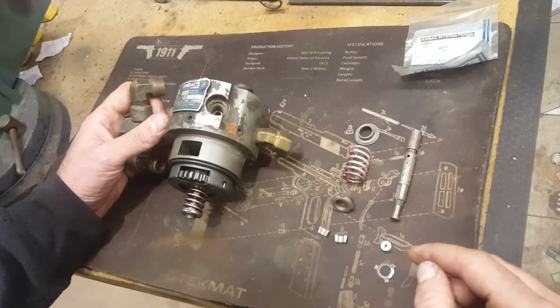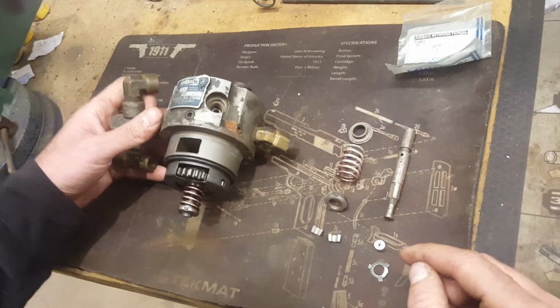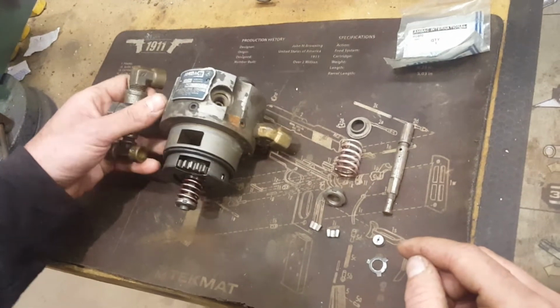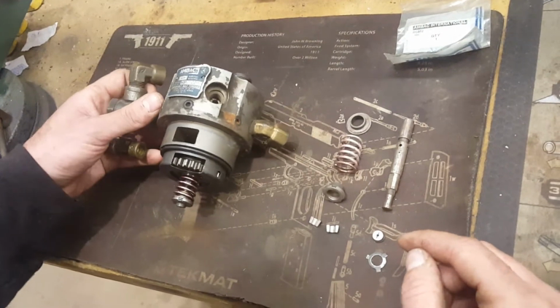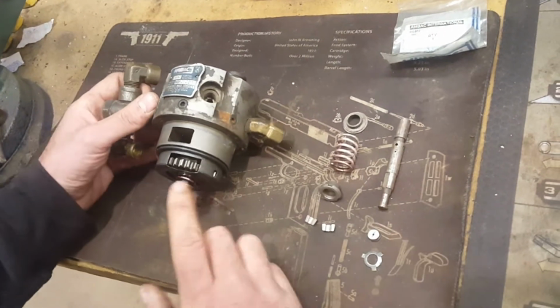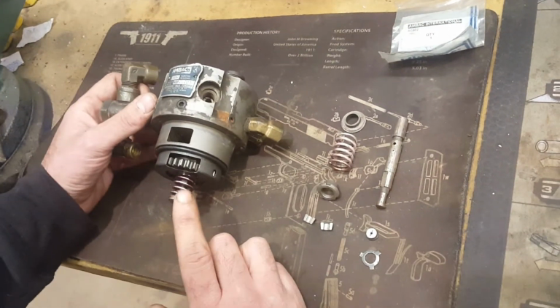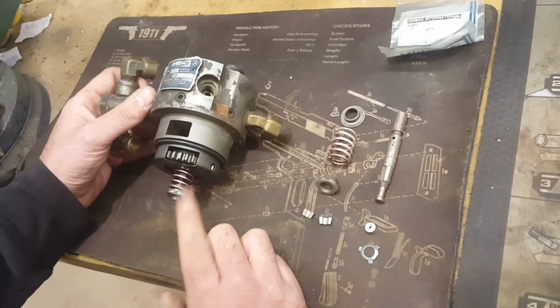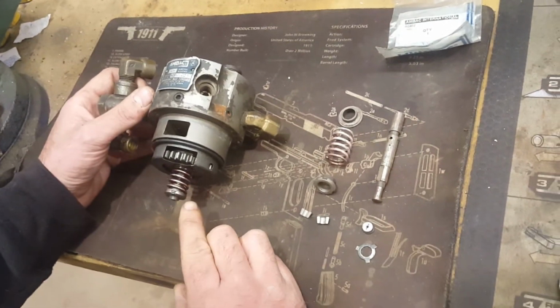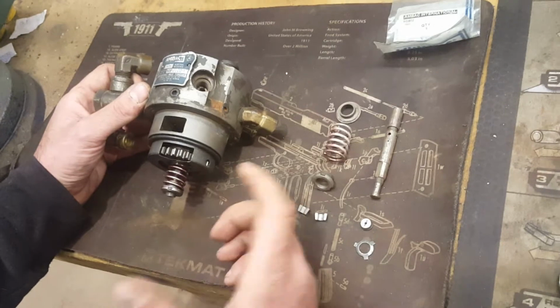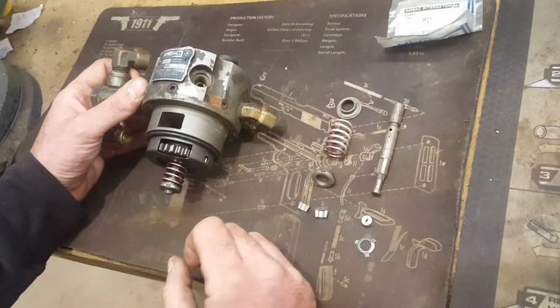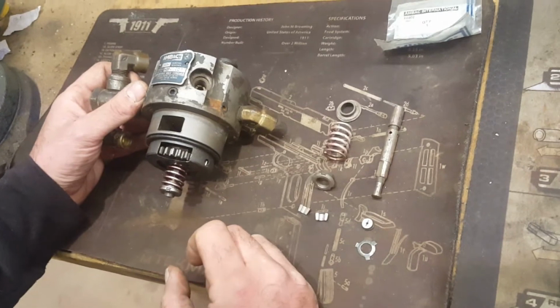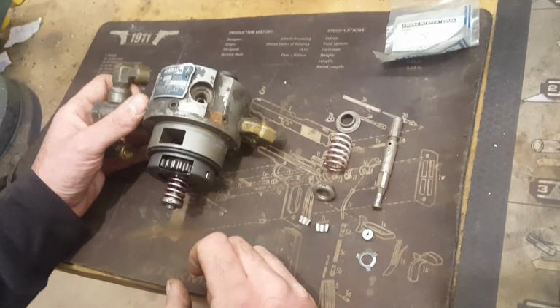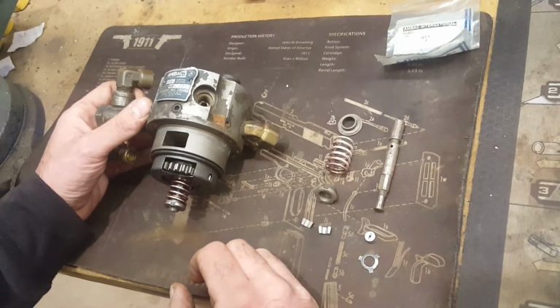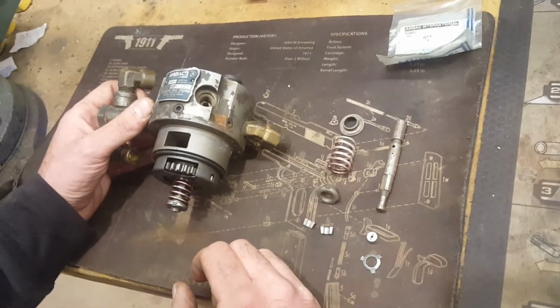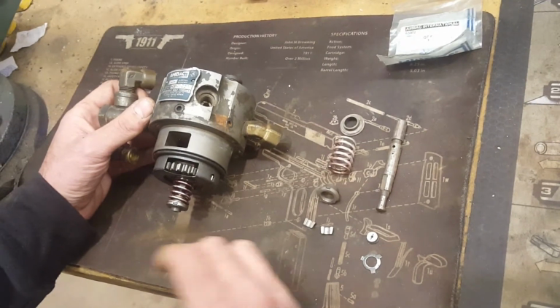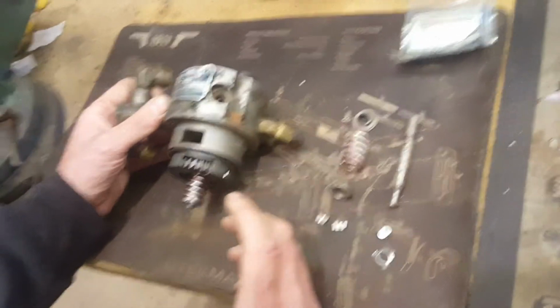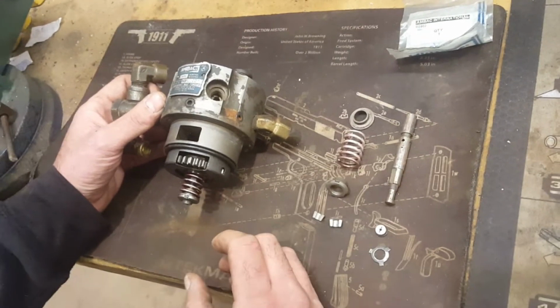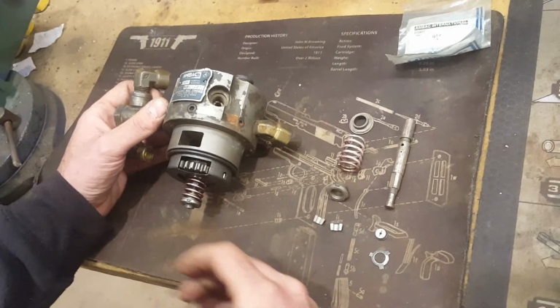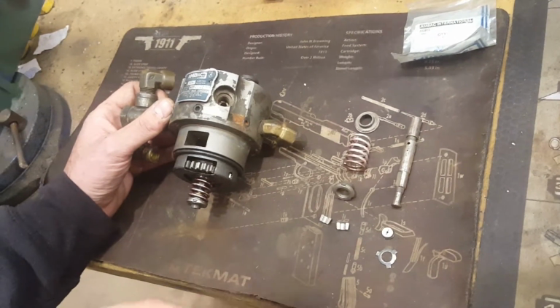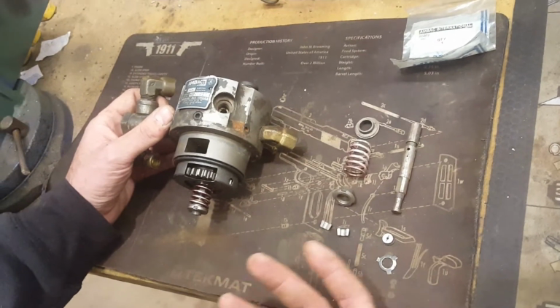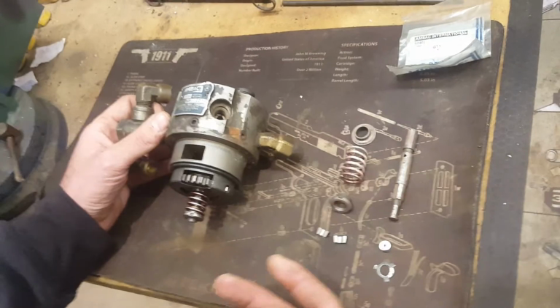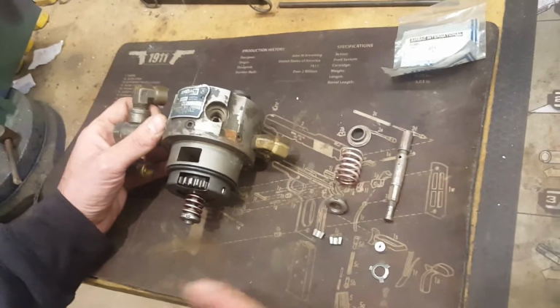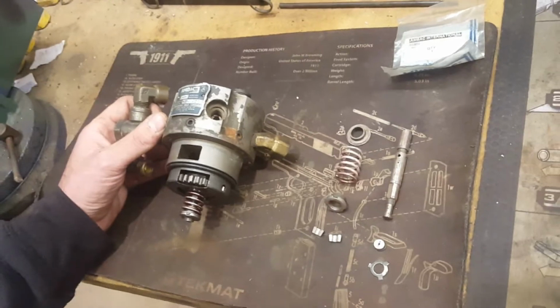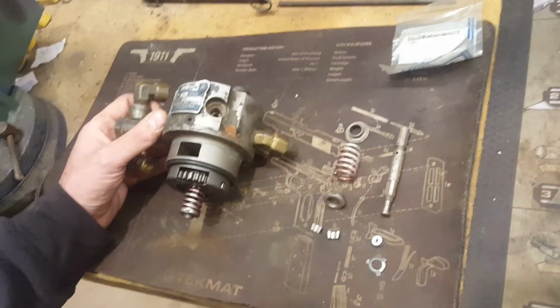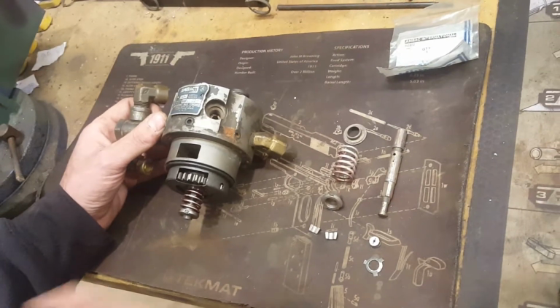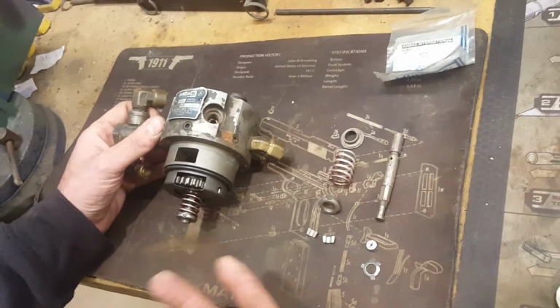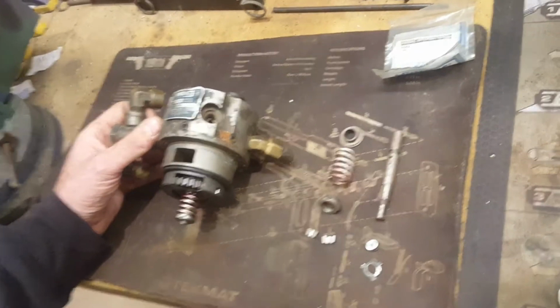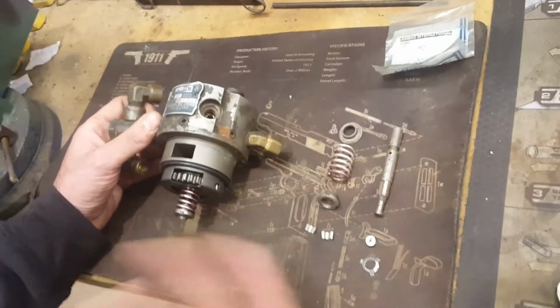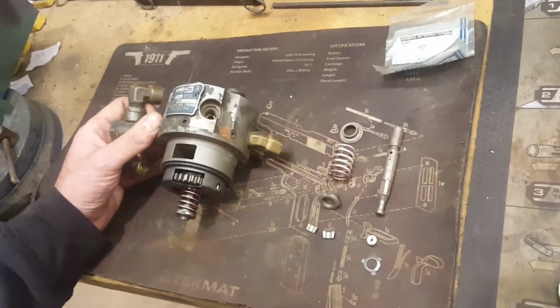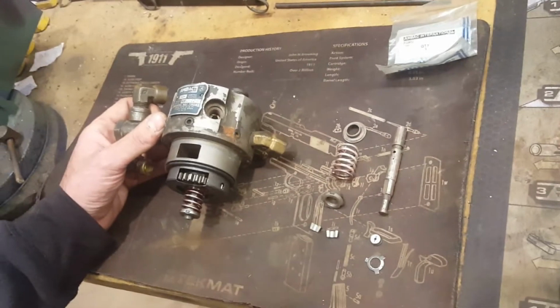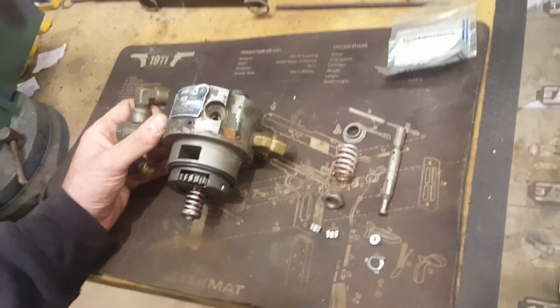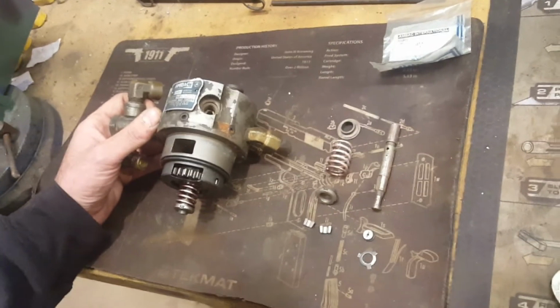The second failure mode is that the hydraulic head drive key, or the bowtie drive key as some people refer to it, will crack. That will throw your fuel timing off and sometimes the engine will either miss or completely cease to run altogether.